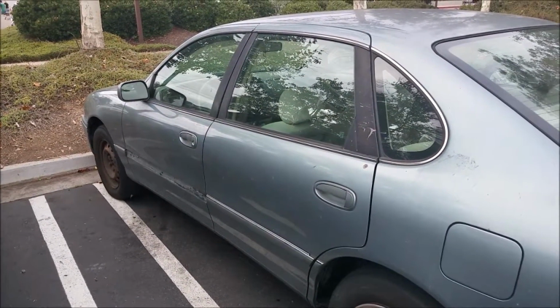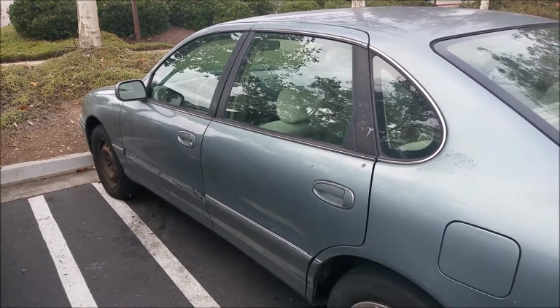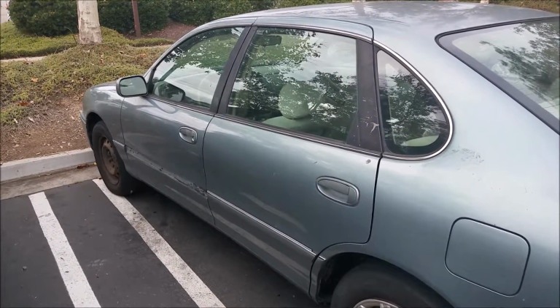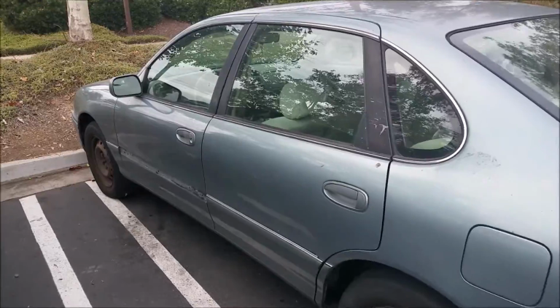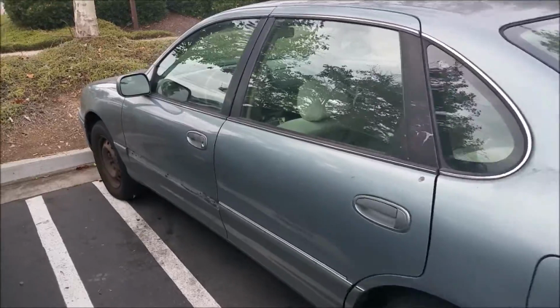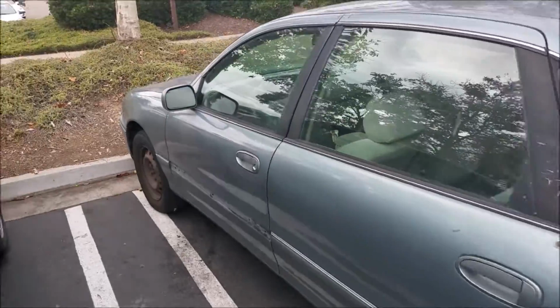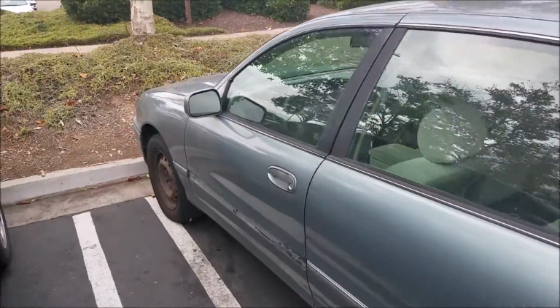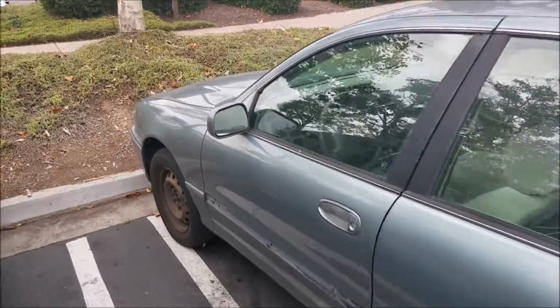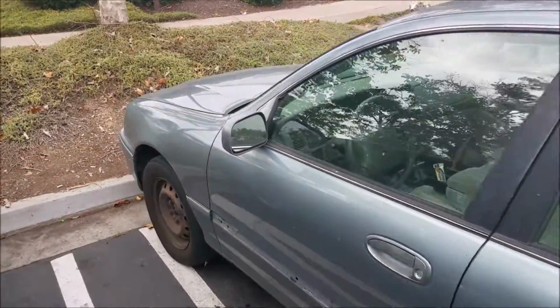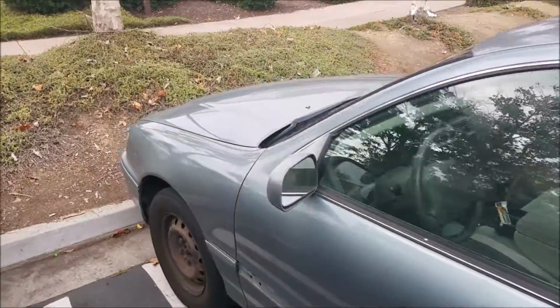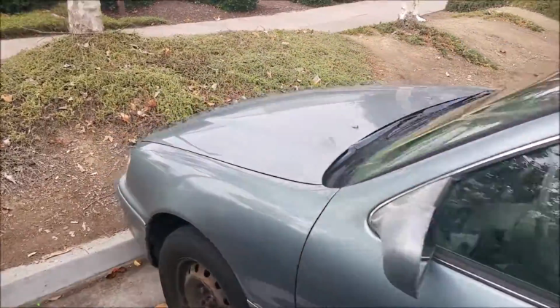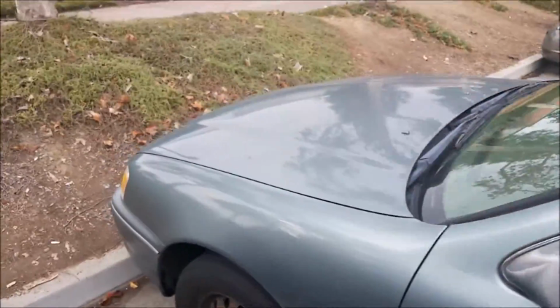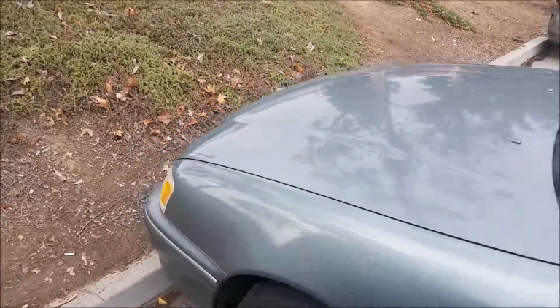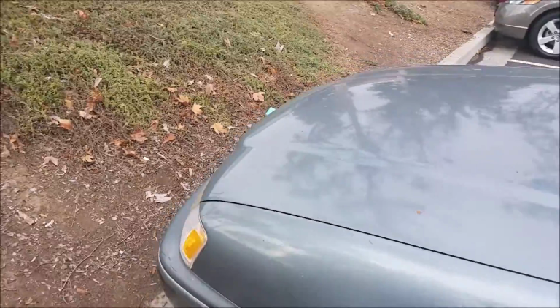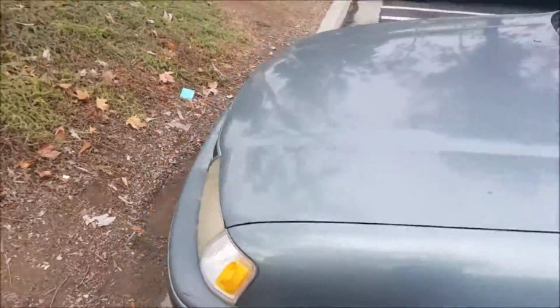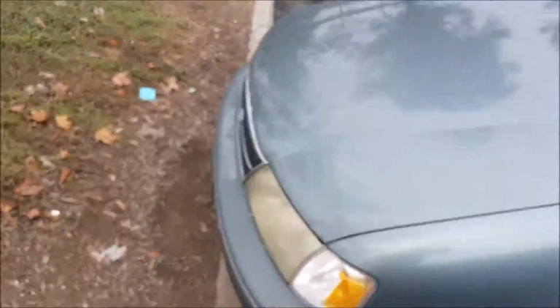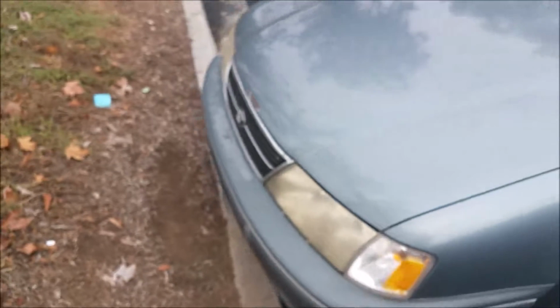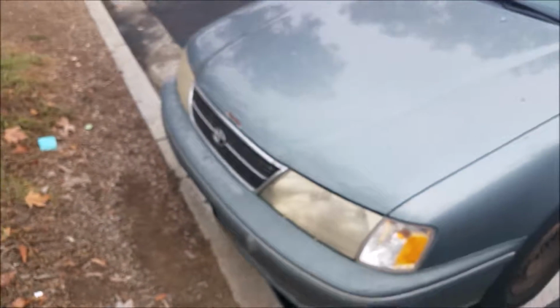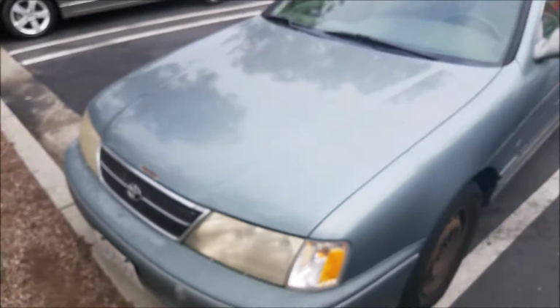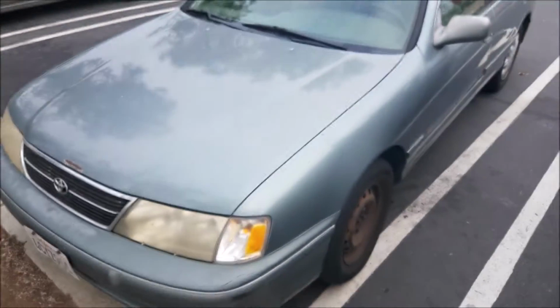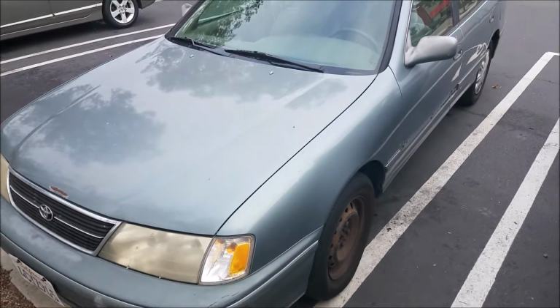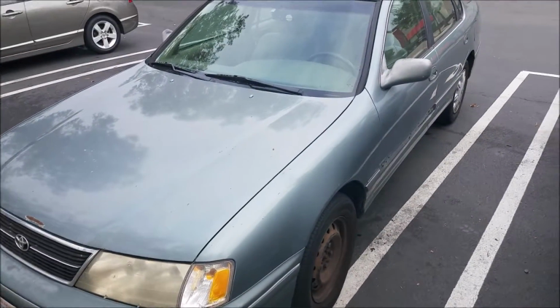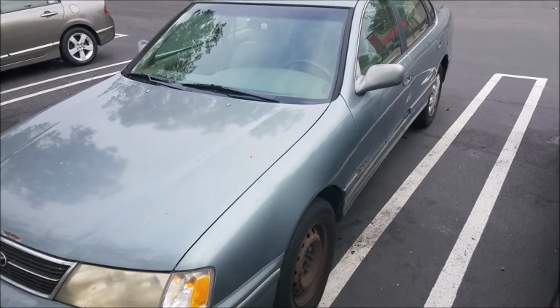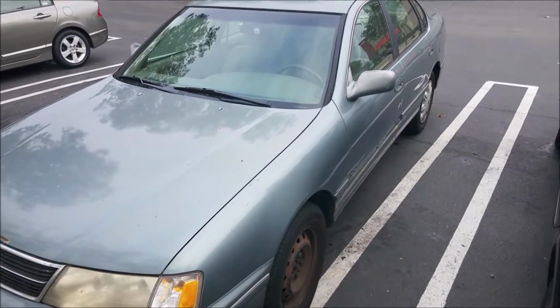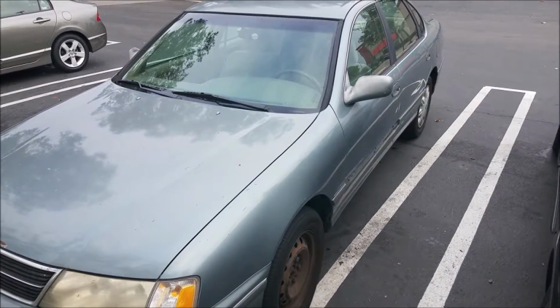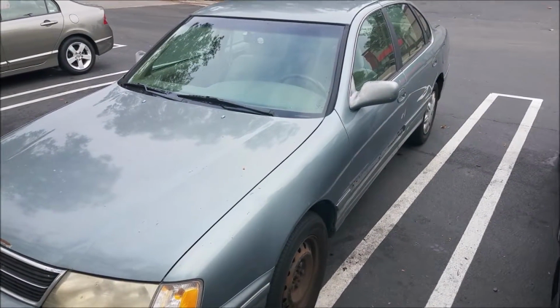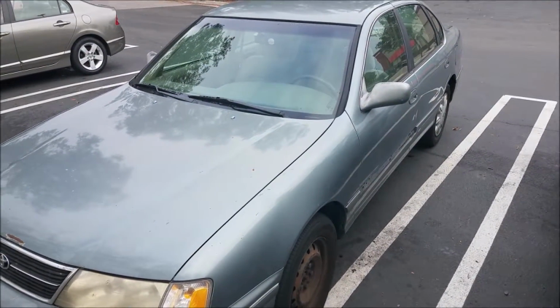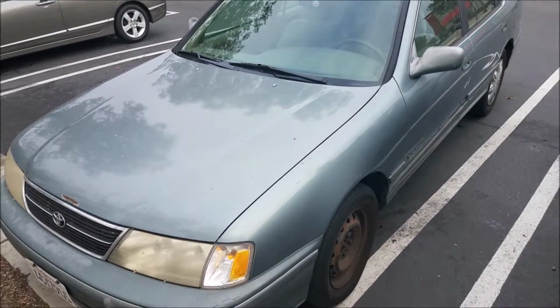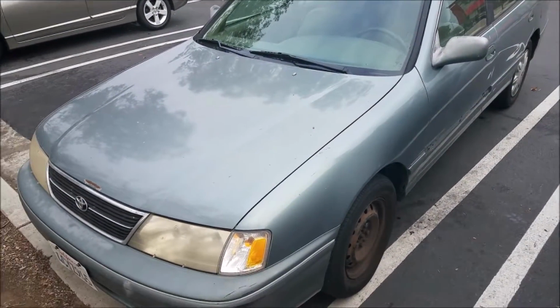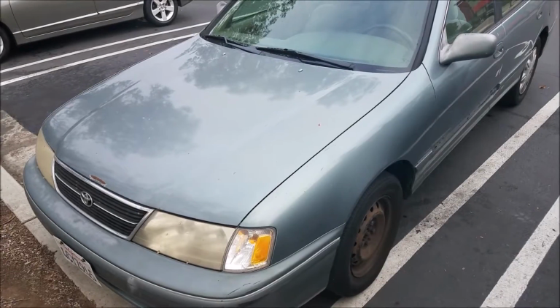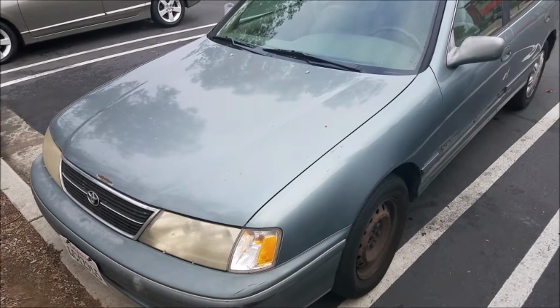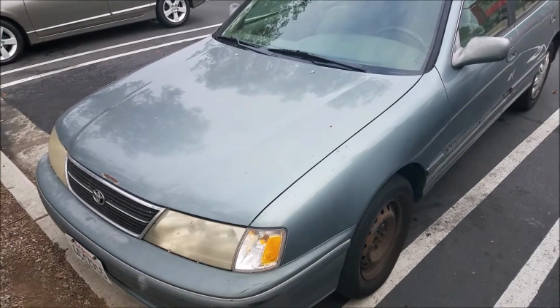It's probably gonna be the car that my little brother will start driving — he just got his permit literally two days ago, so he's gonna start driving soon. And this is just what I have to drive until I get another daily driver.